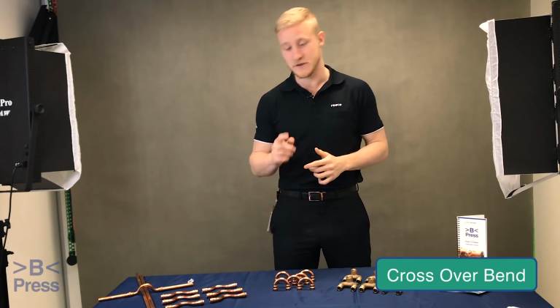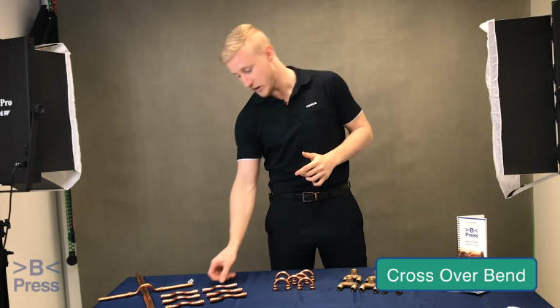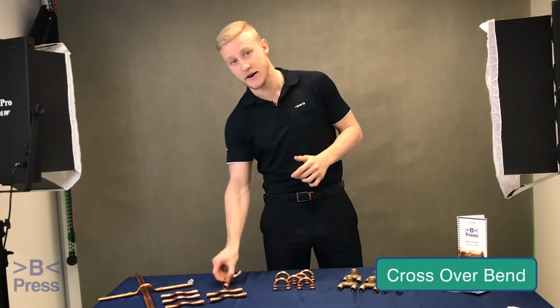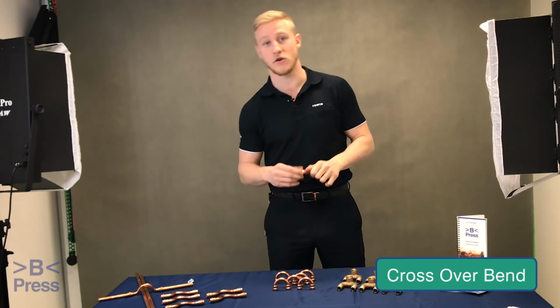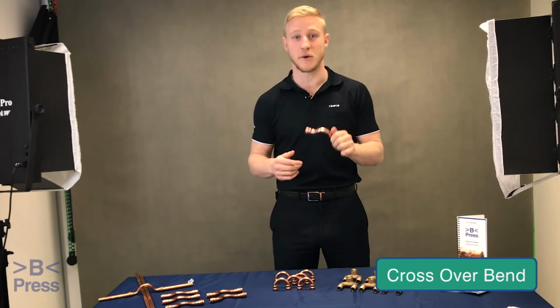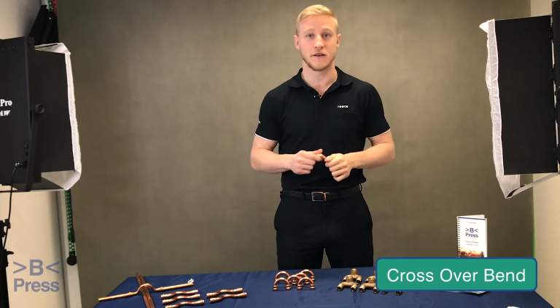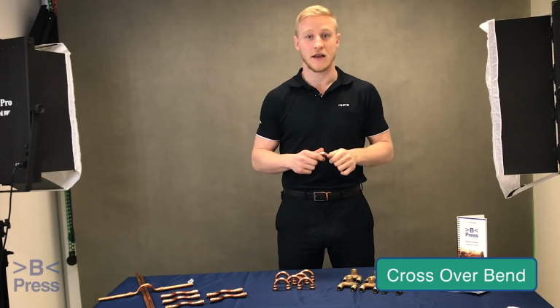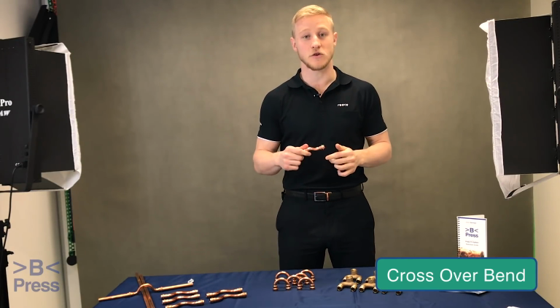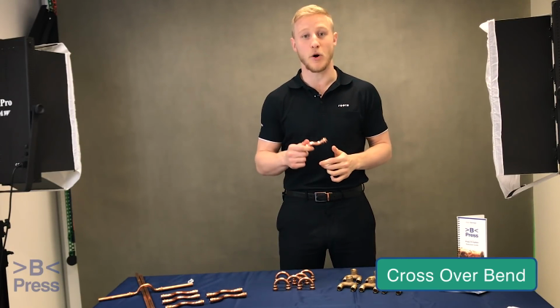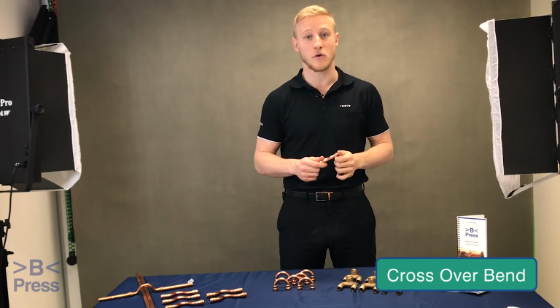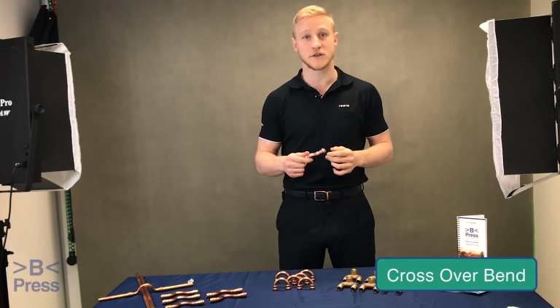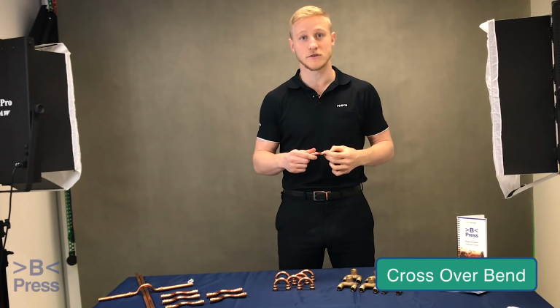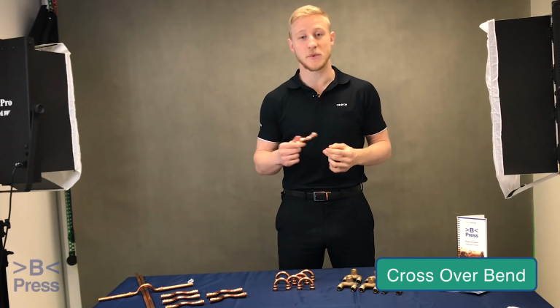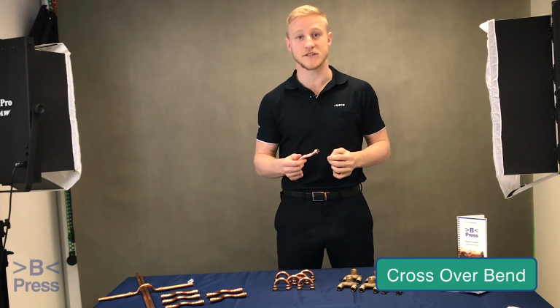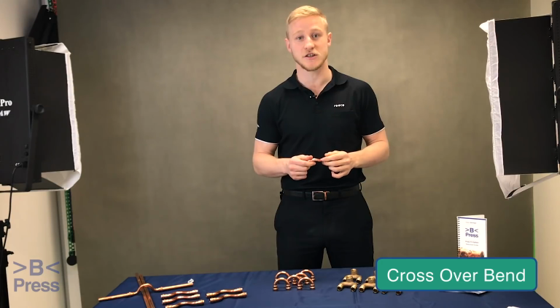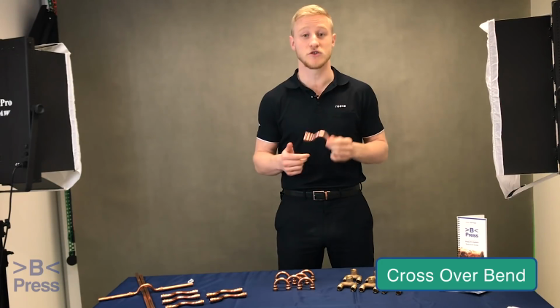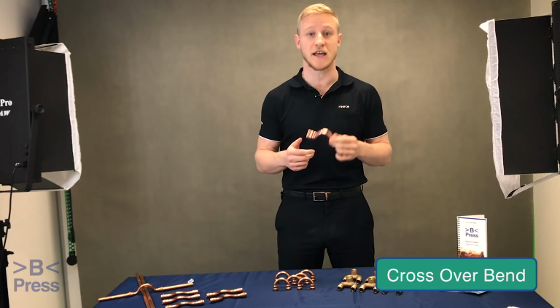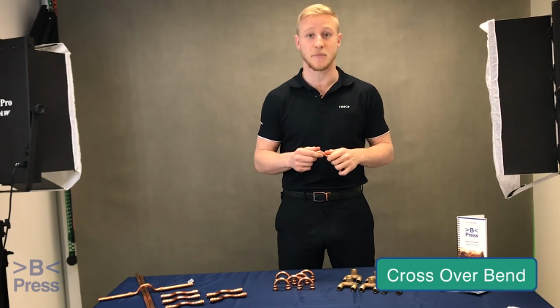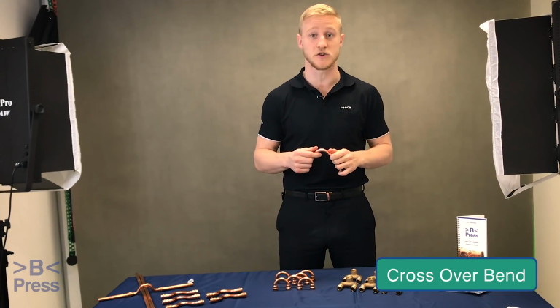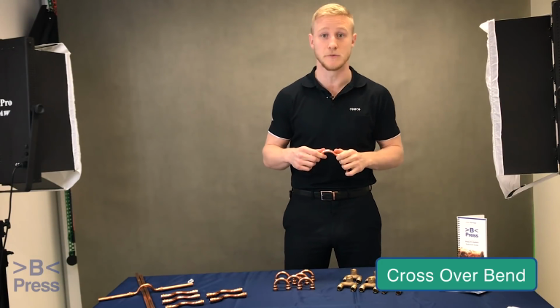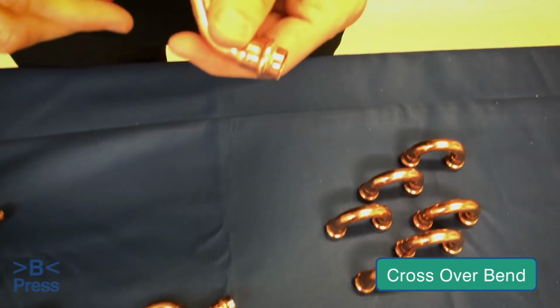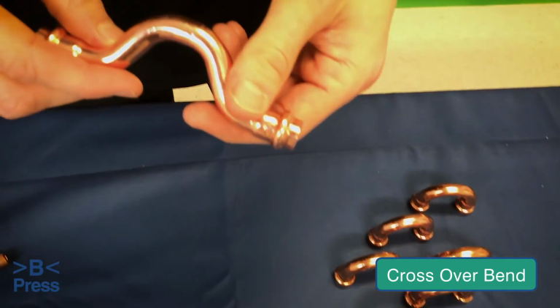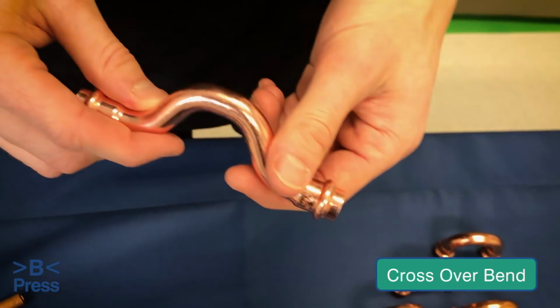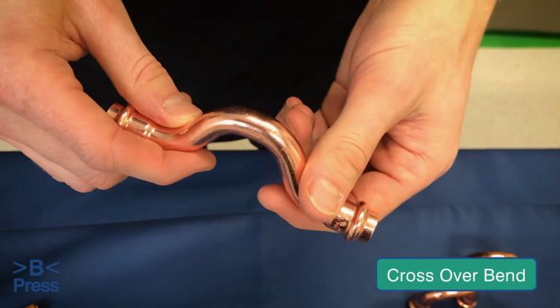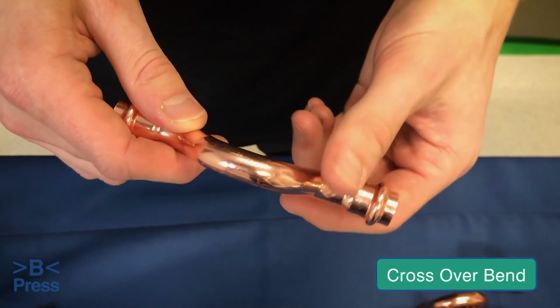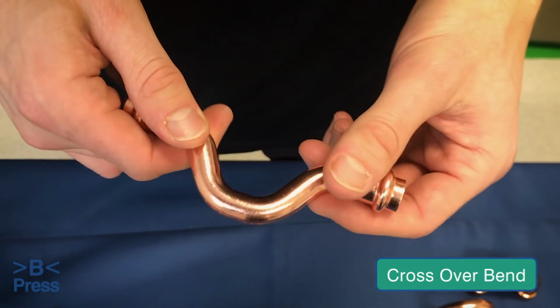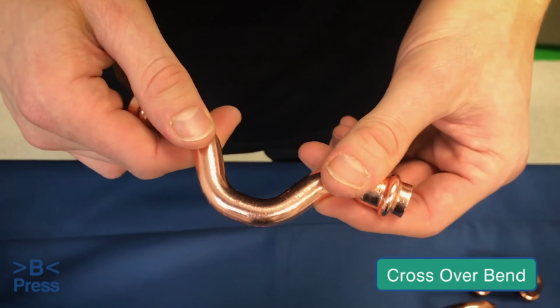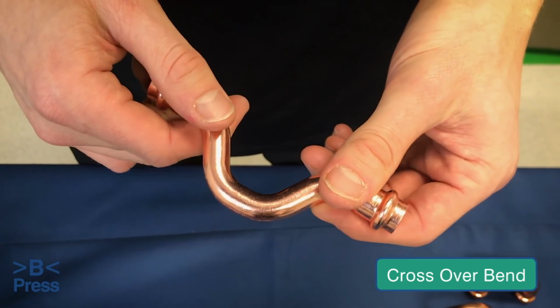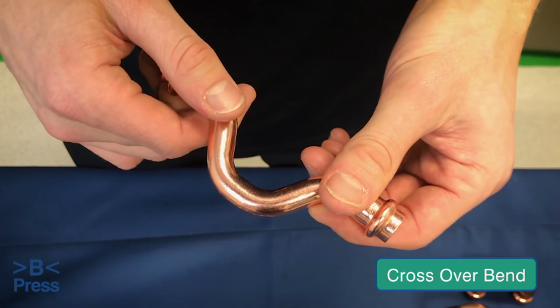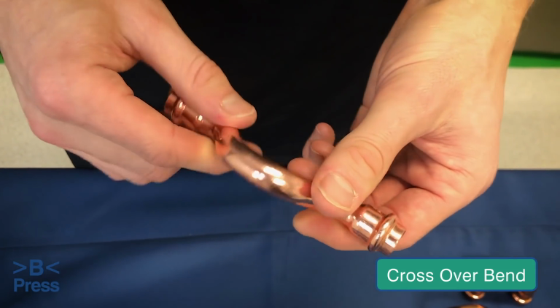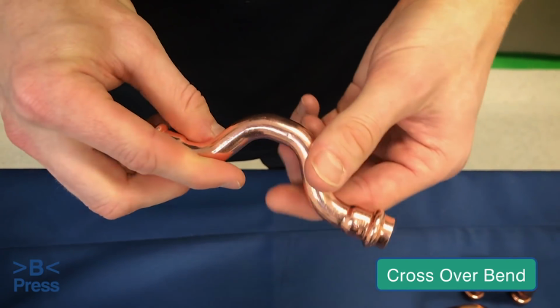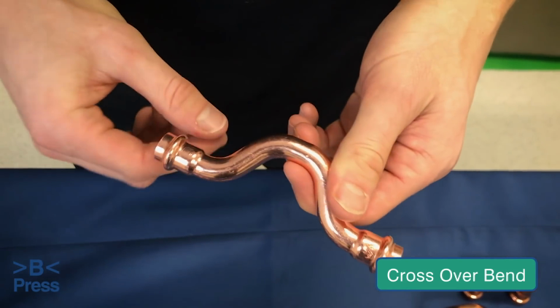The first fitting we're going to look at is the crossover bend. It helps you cross over pipe or obstacles, speed up installation, and reduce the need to bend copper tube. The crossover bend is available in half-inch, three-quarter, and inch sizes.